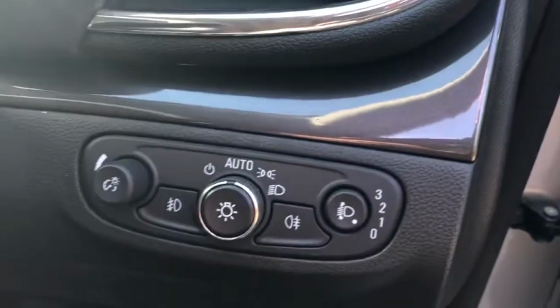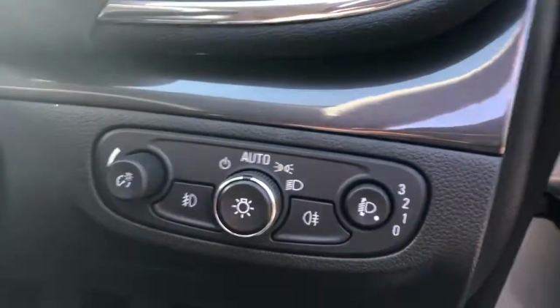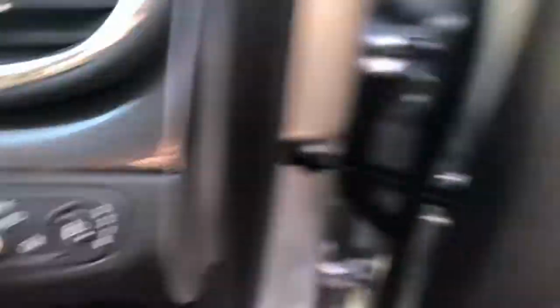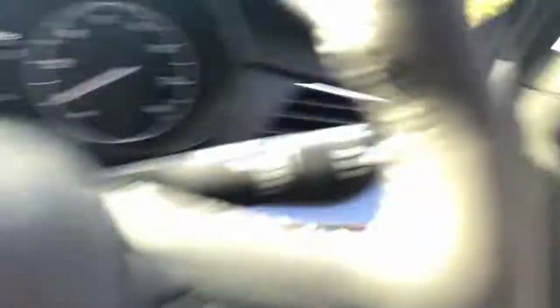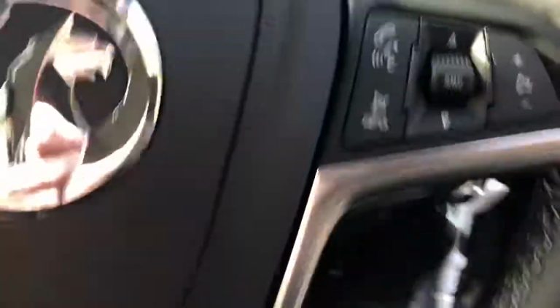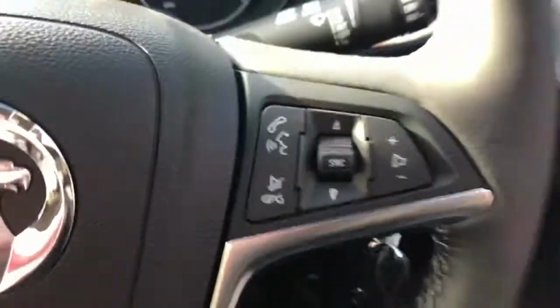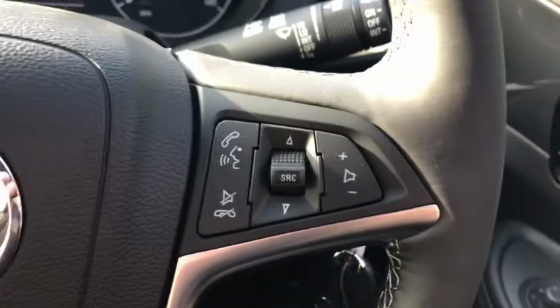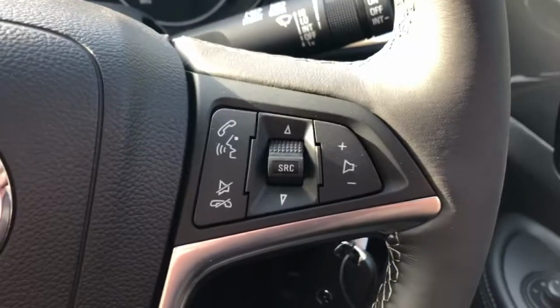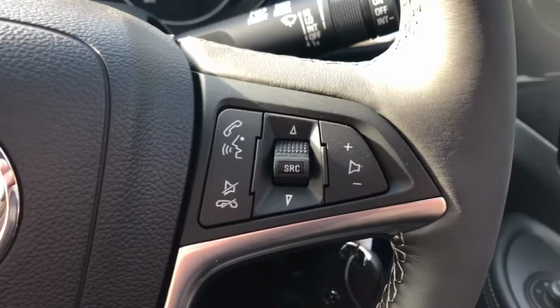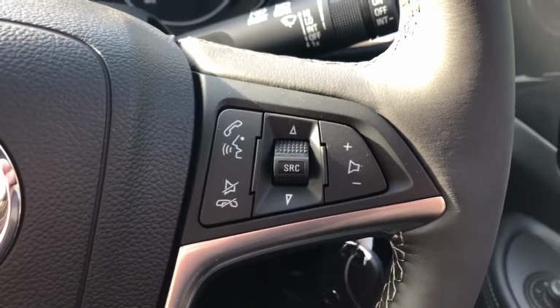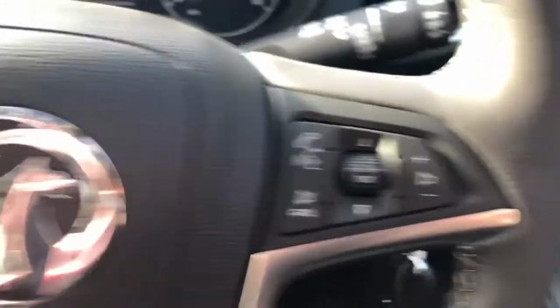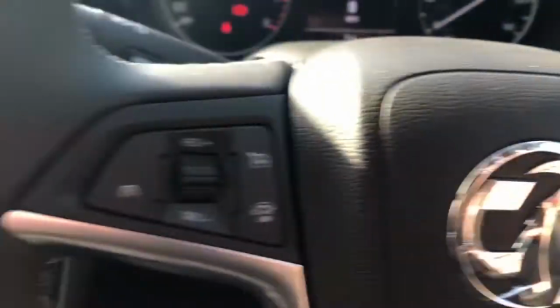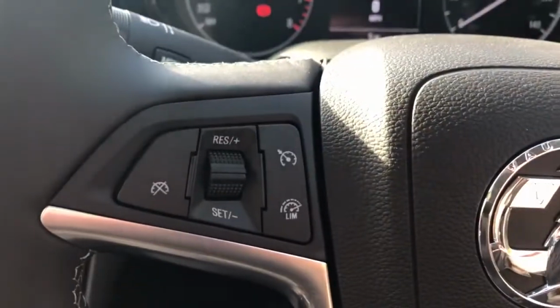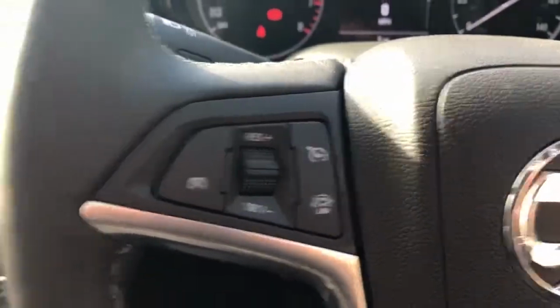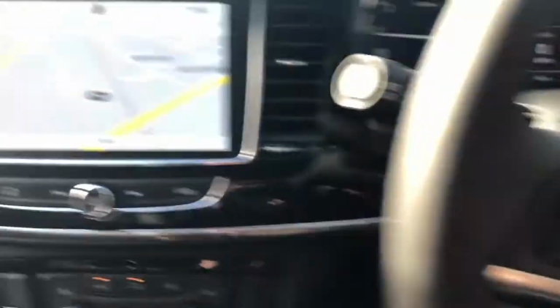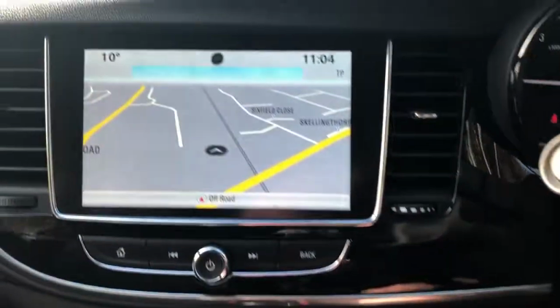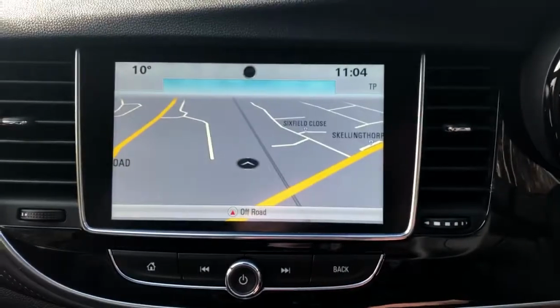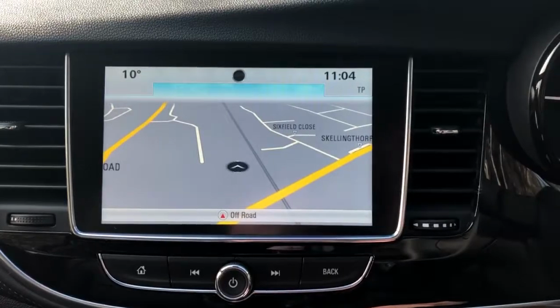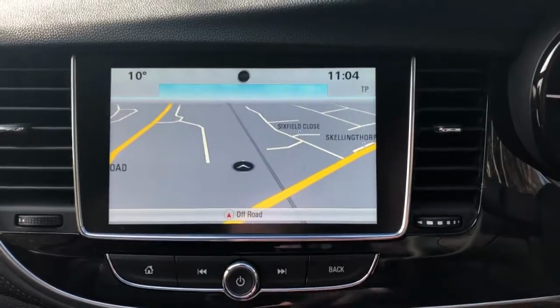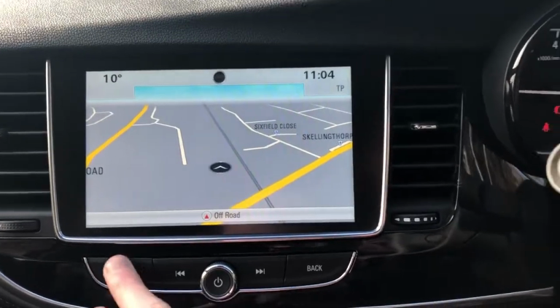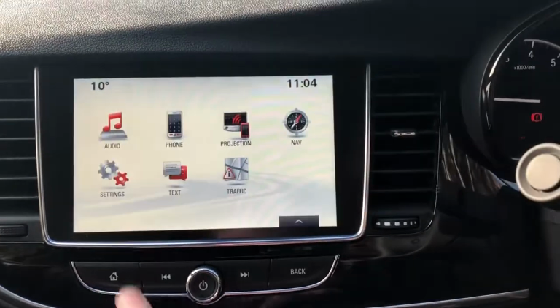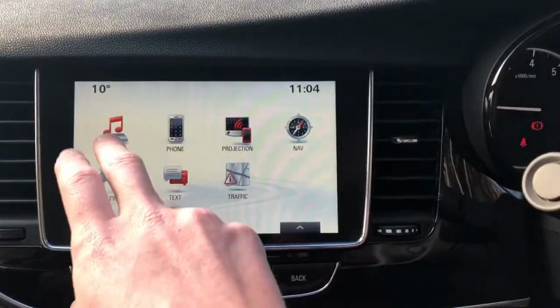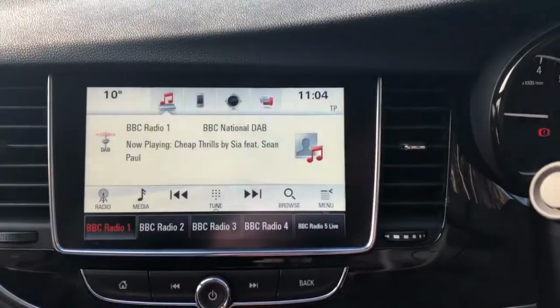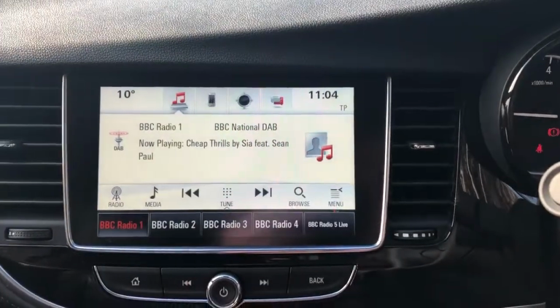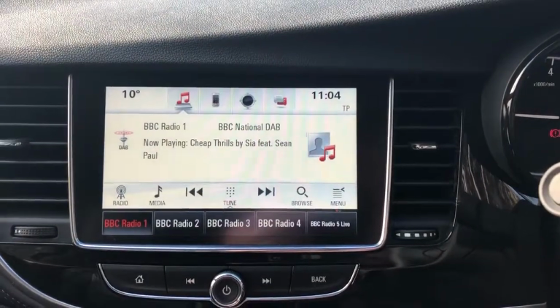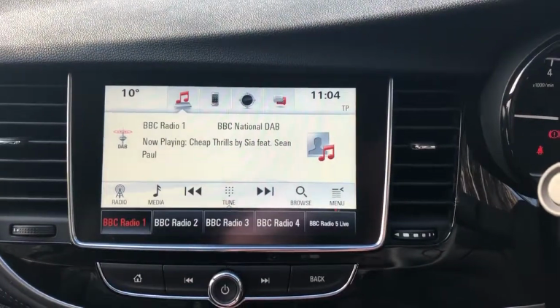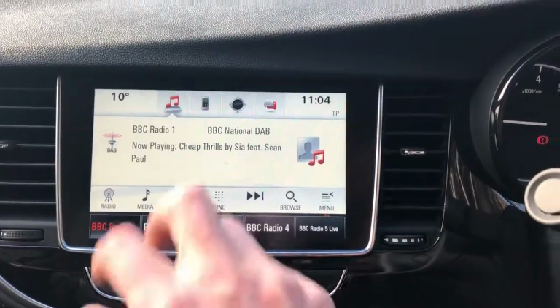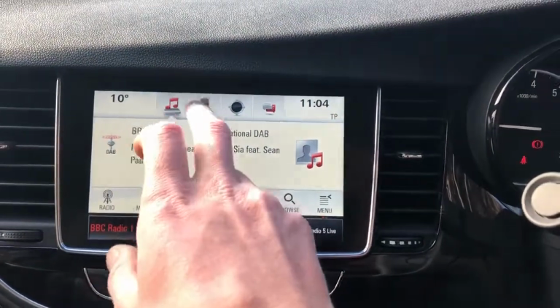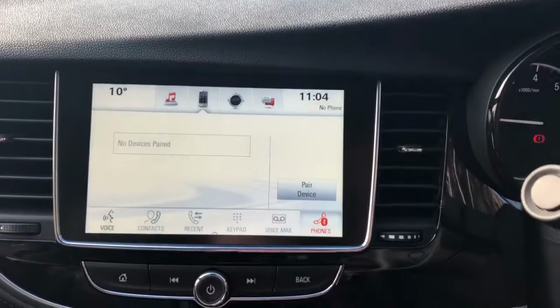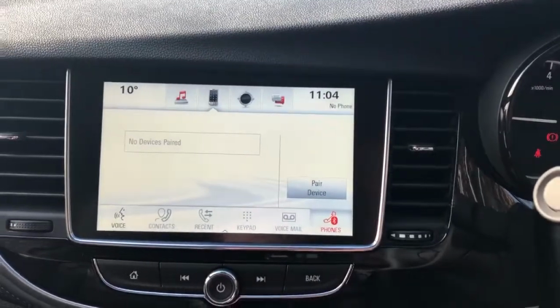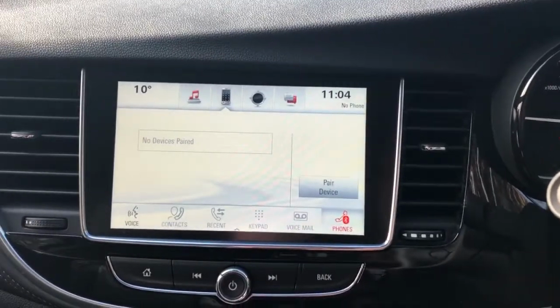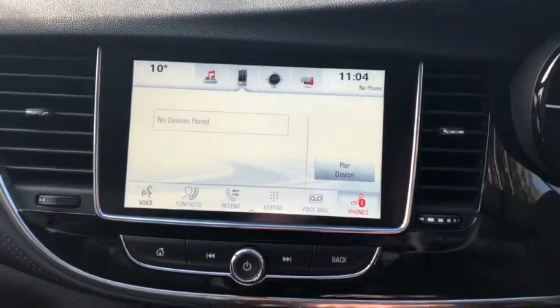Automatic lights, steering wheel controls for radio, Bluetooth, cruise control, and speed limiter. The vehicle comes fitted with satellite navigation, FM, AM and DAB radio, and Bluetooth connectivity for your phone.